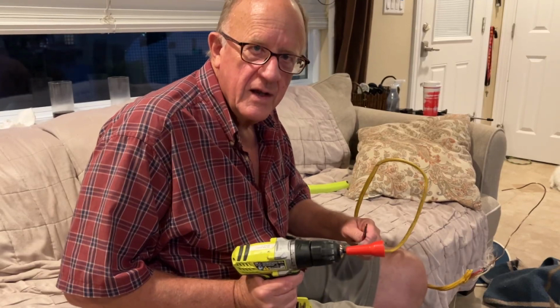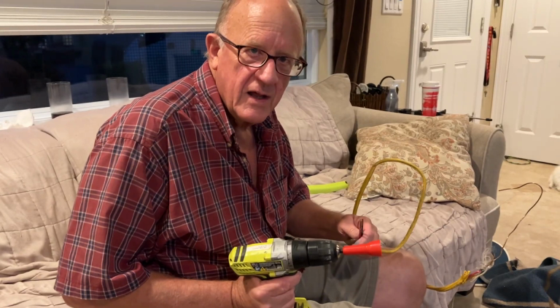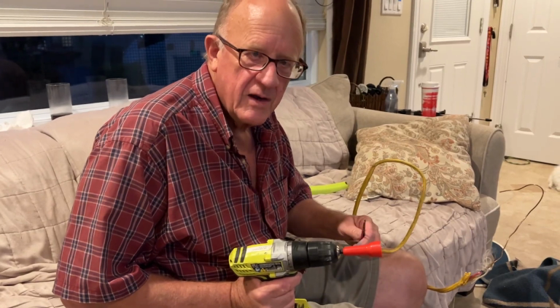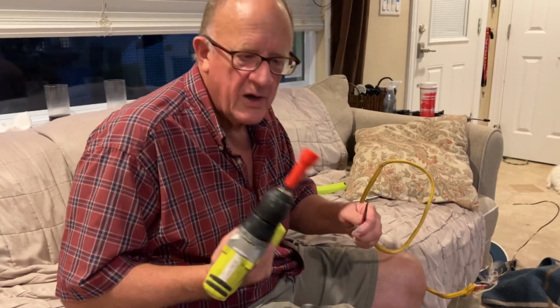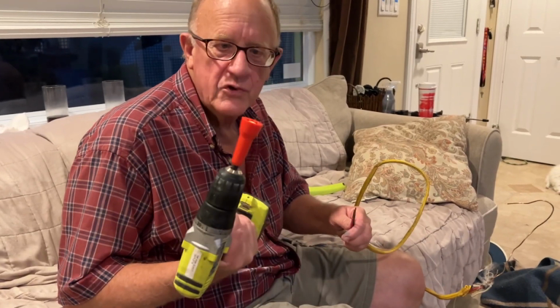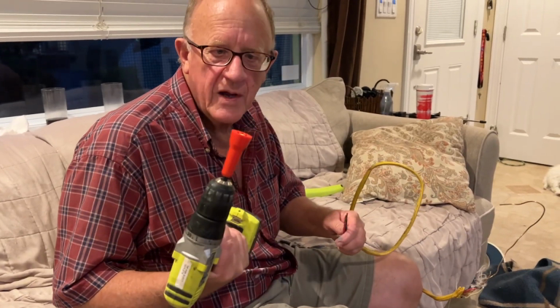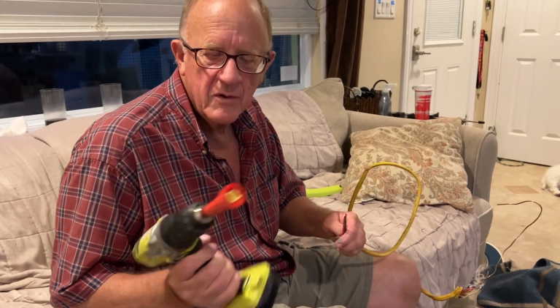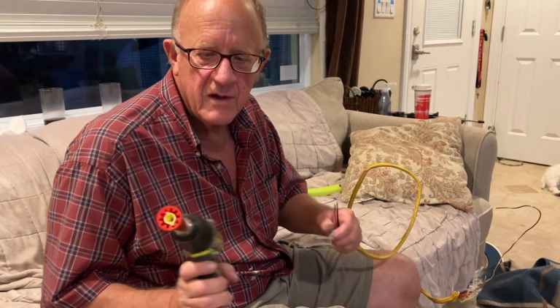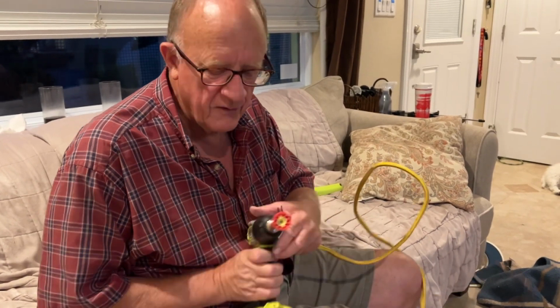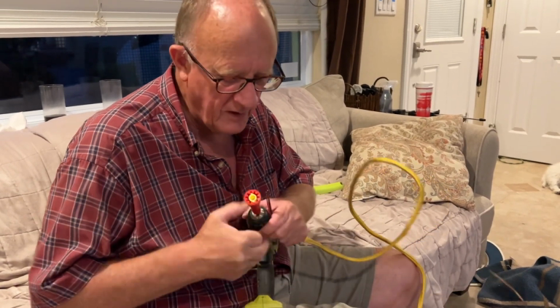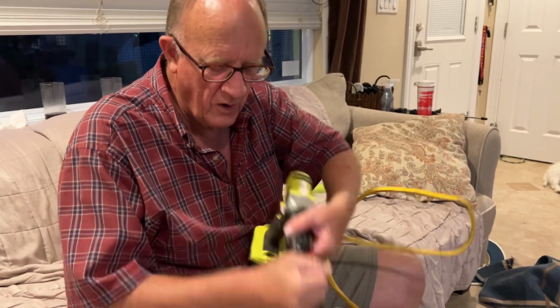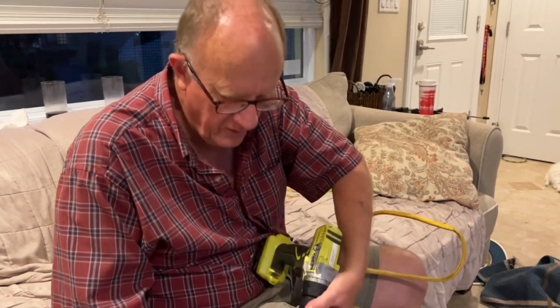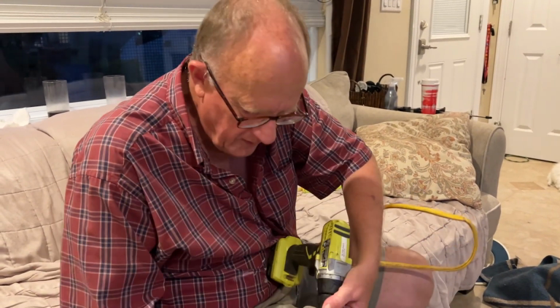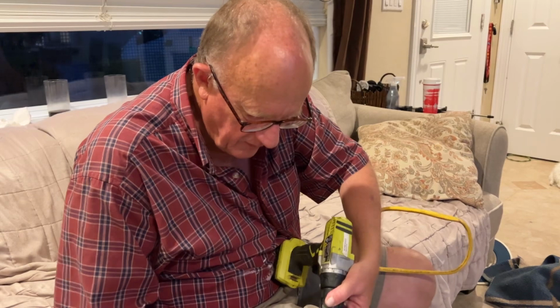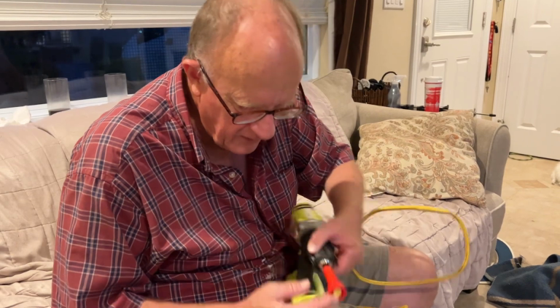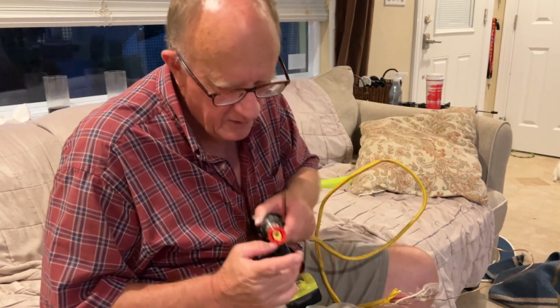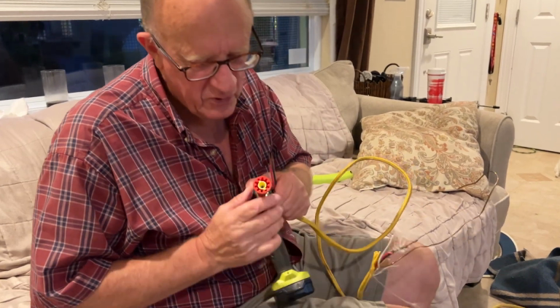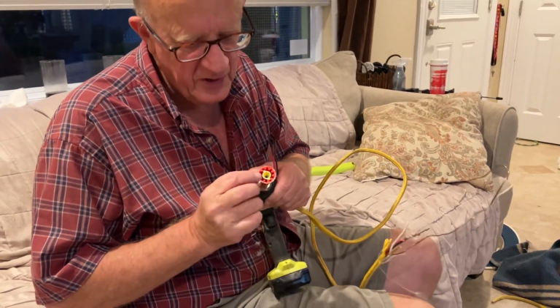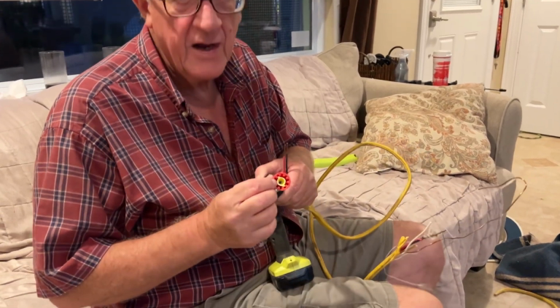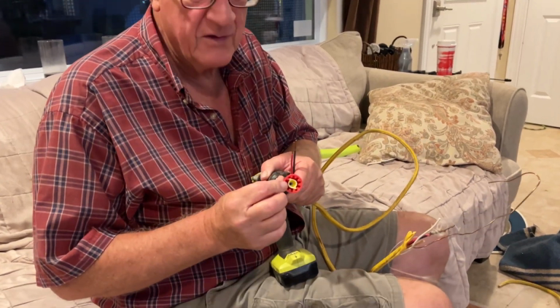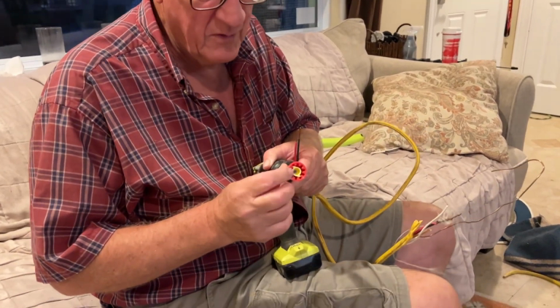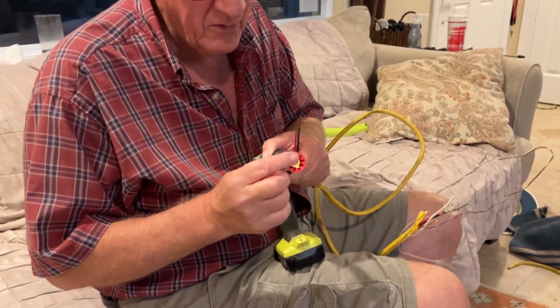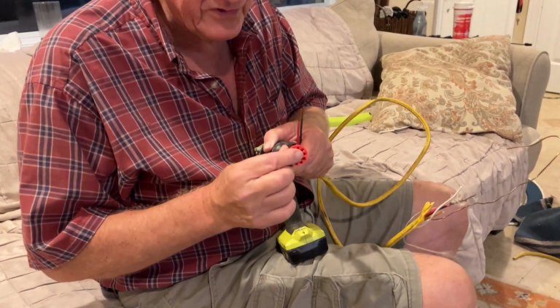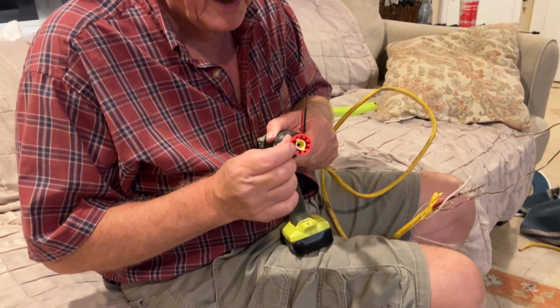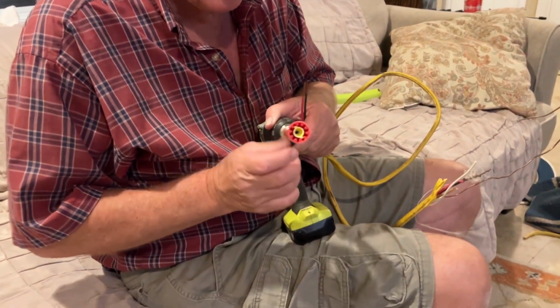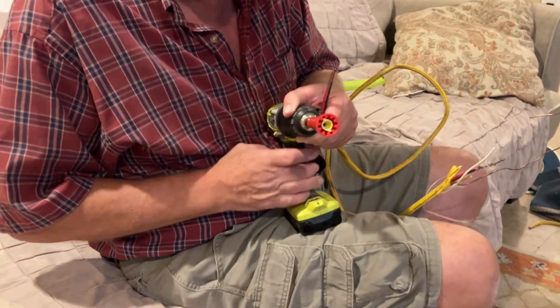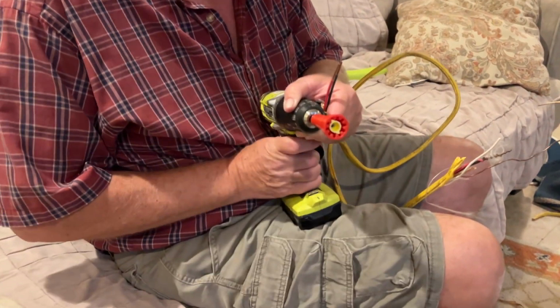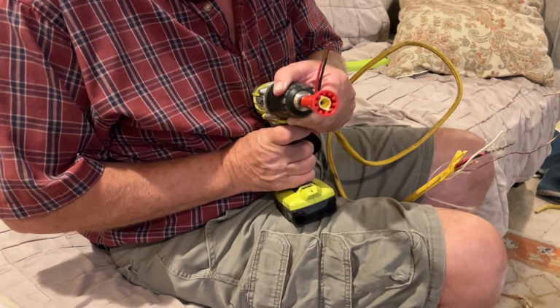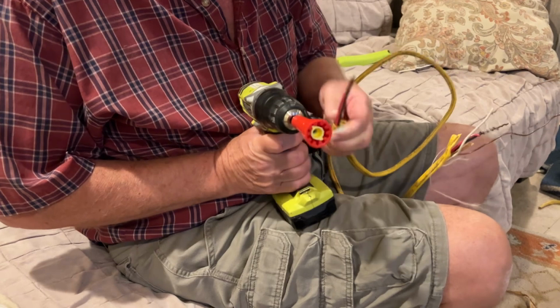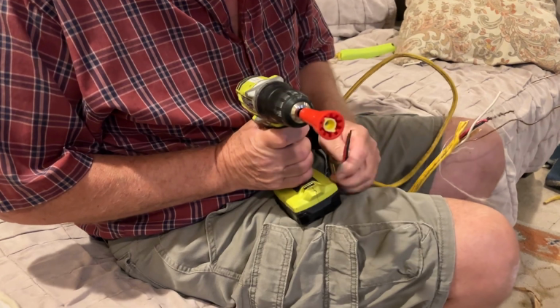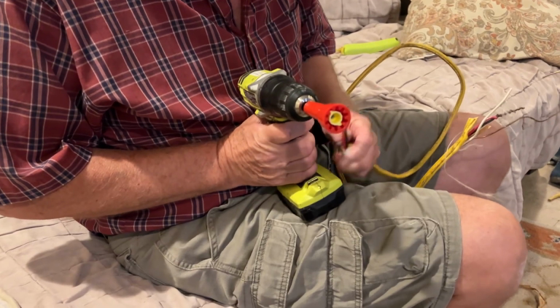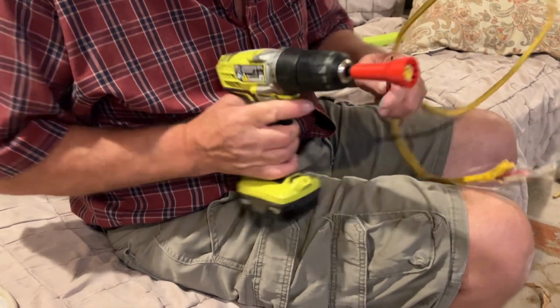Hey Tyler, I bought a new toy and I'm going to see how this thing works. It's a twisty thing that twists the wires for you instead of having to do them with your lineman's pliers.